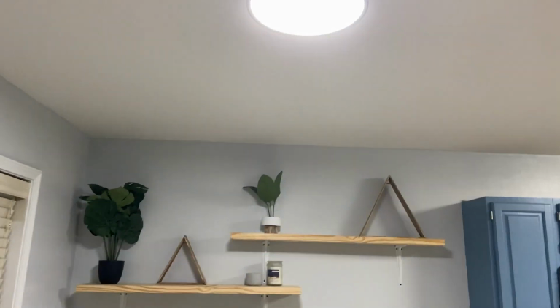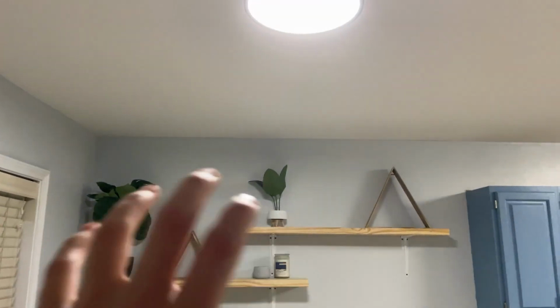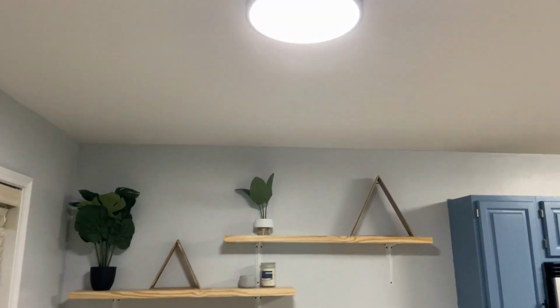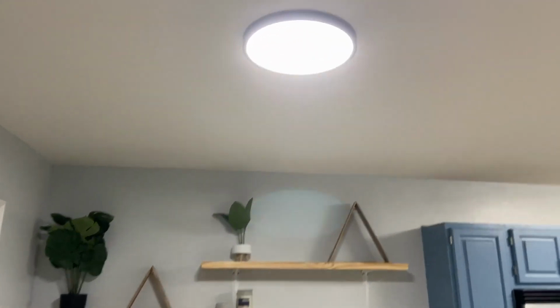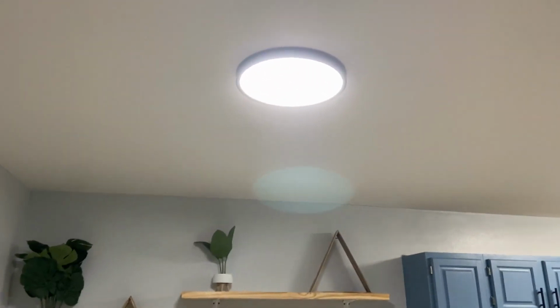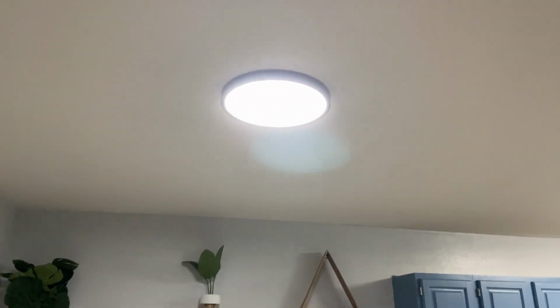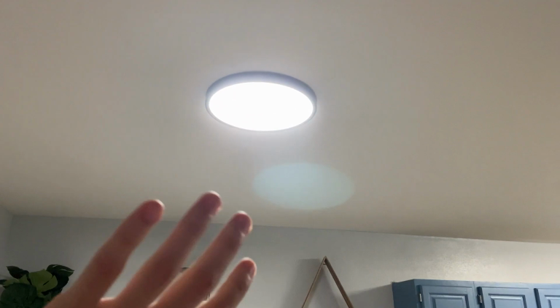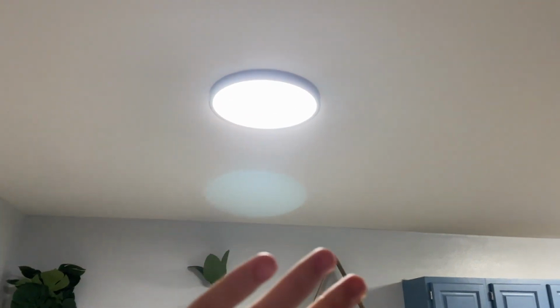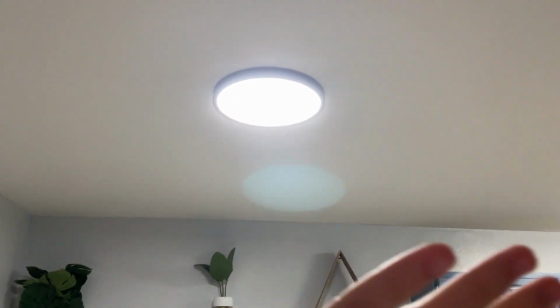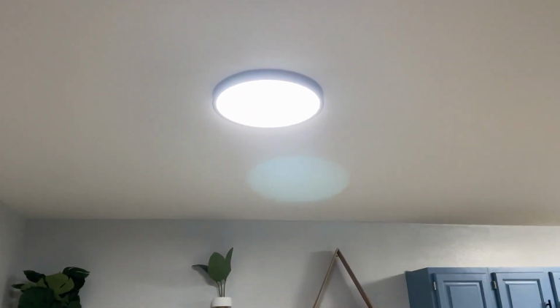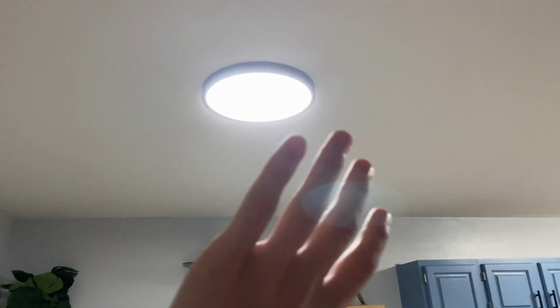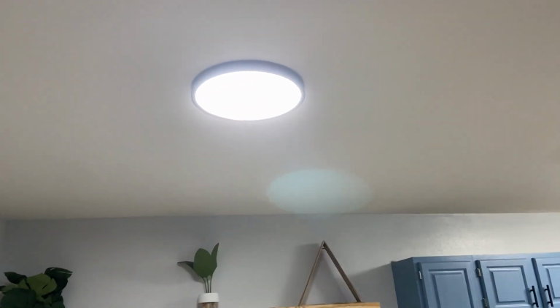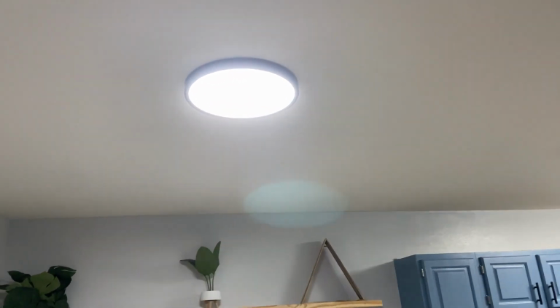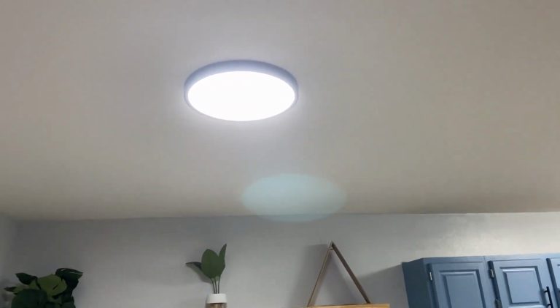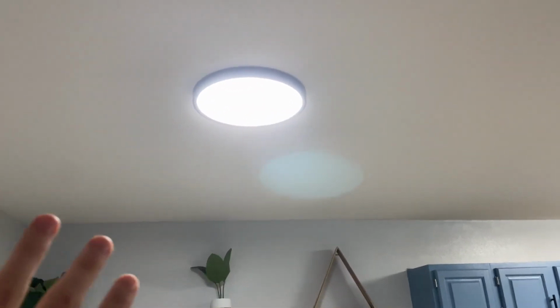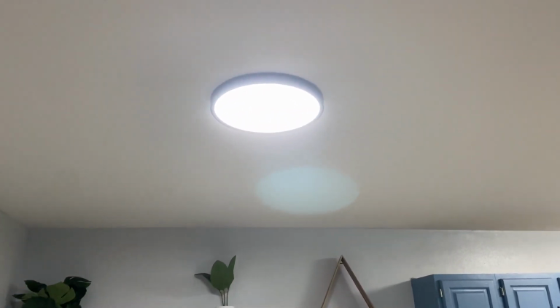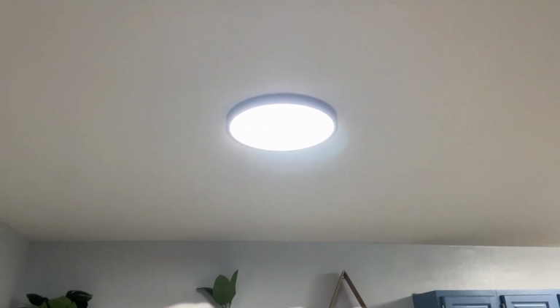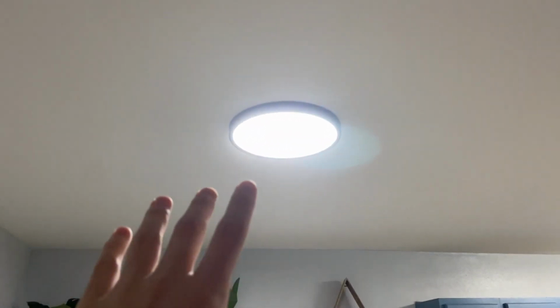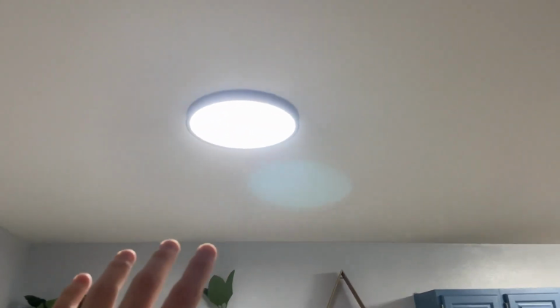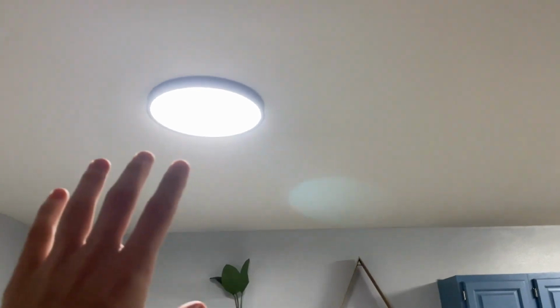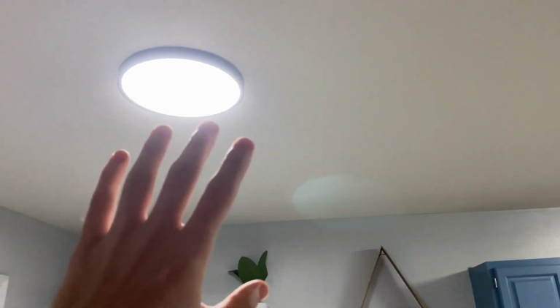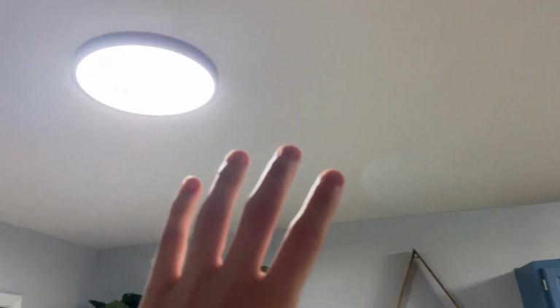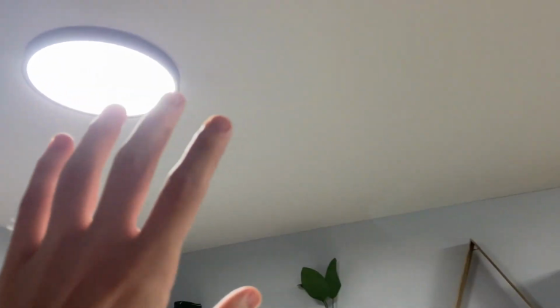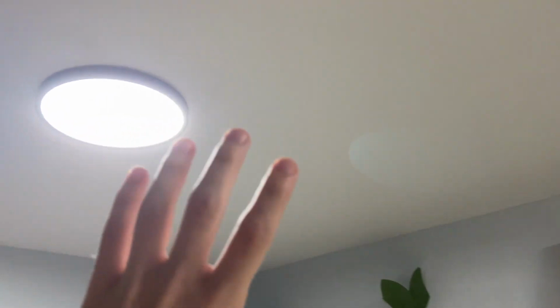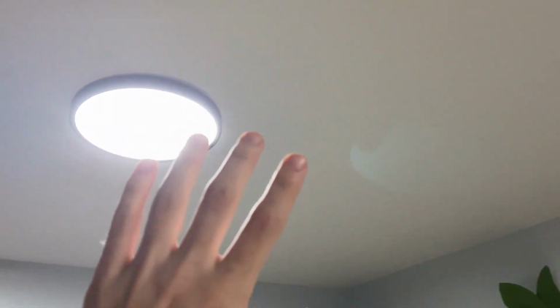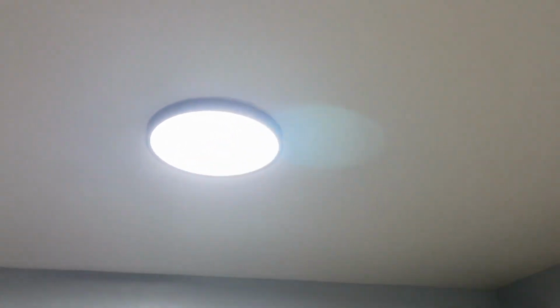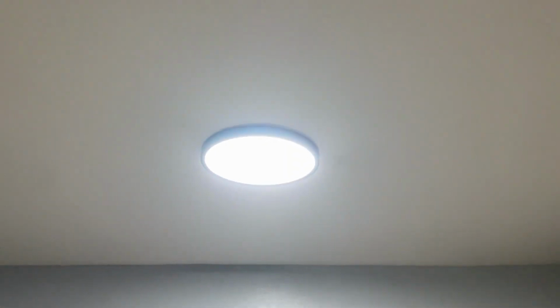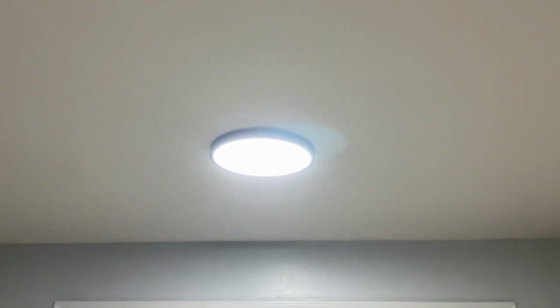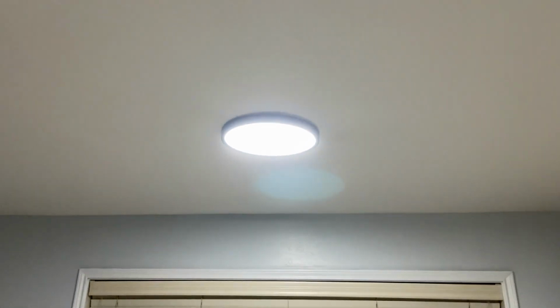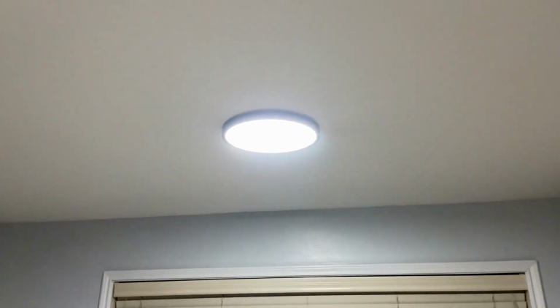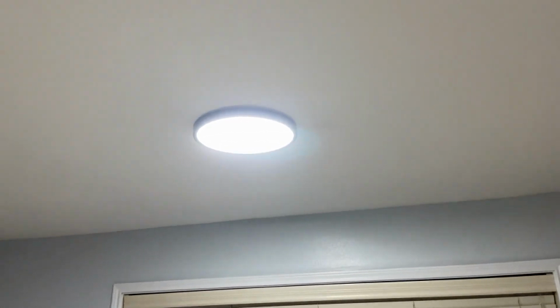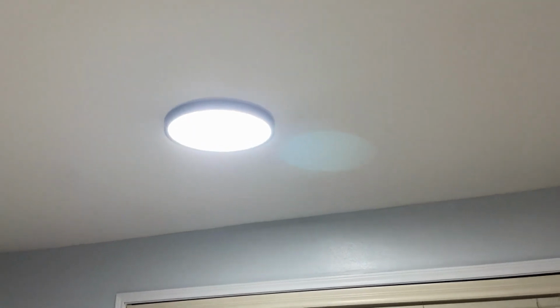We had a chandelier here whenever we moved in, but we didn't want it. I'm tall and we didn't like the way that it looked. So having something like this is very modern, fits the rest of the vibe of the house, and the other one we have in our entryway as well.